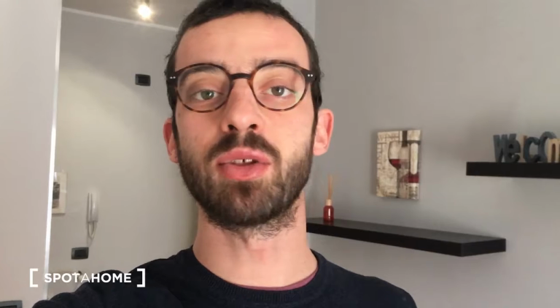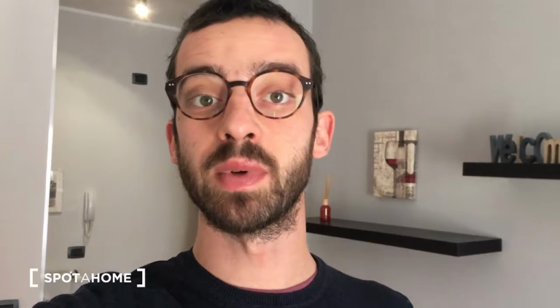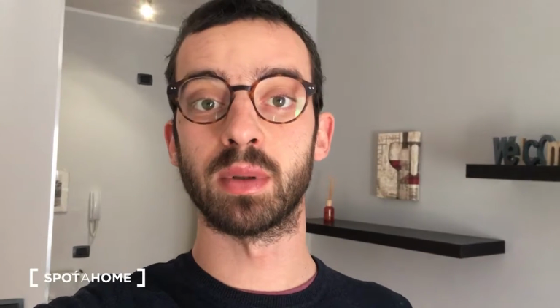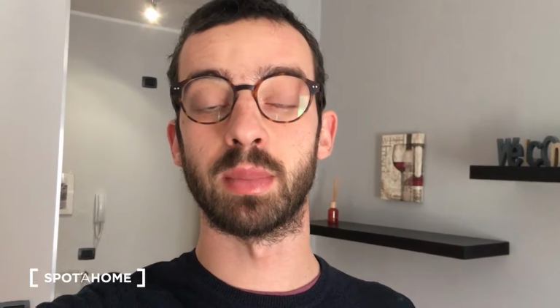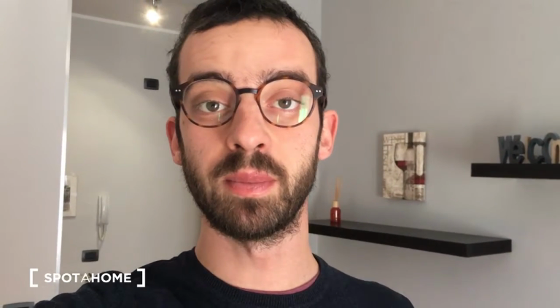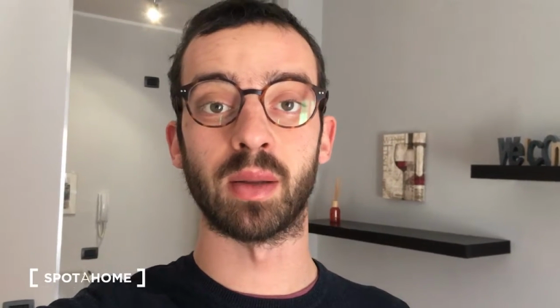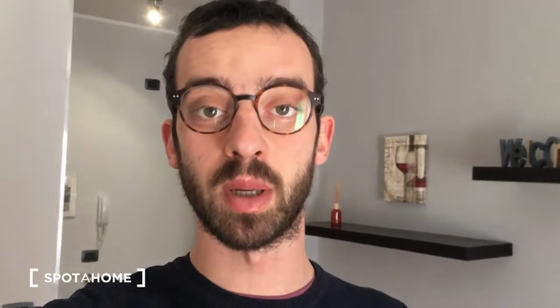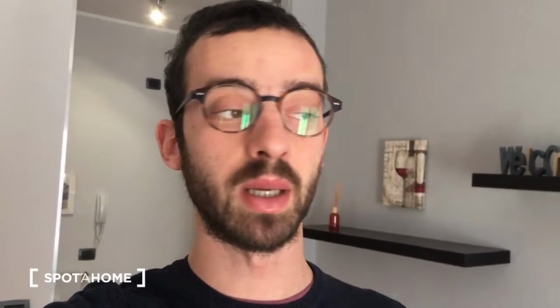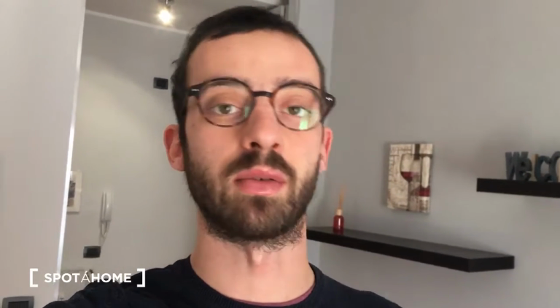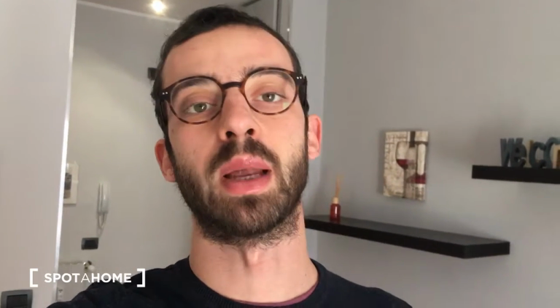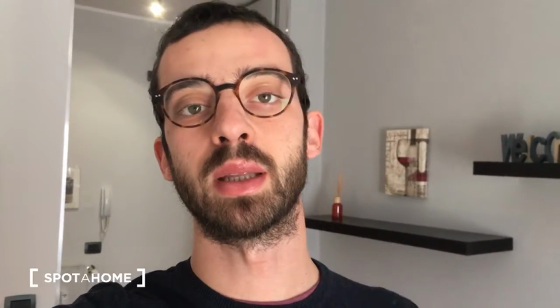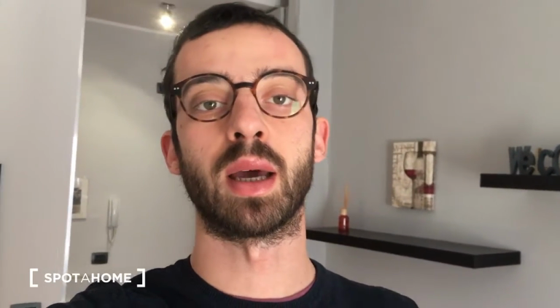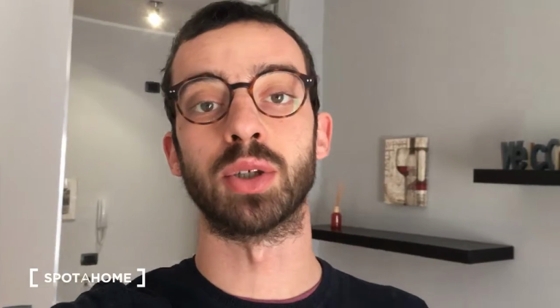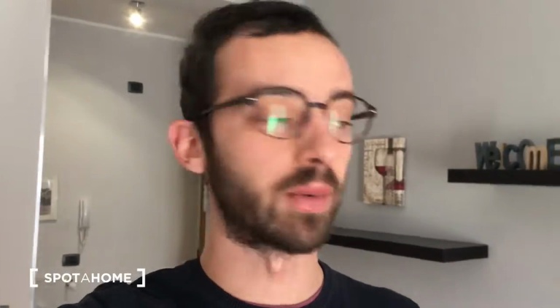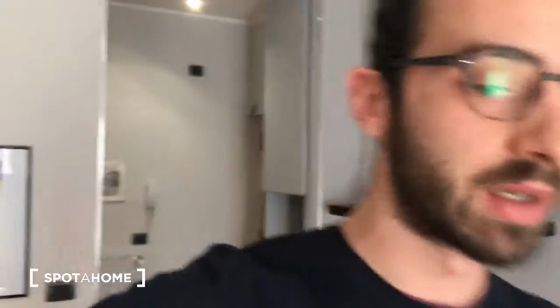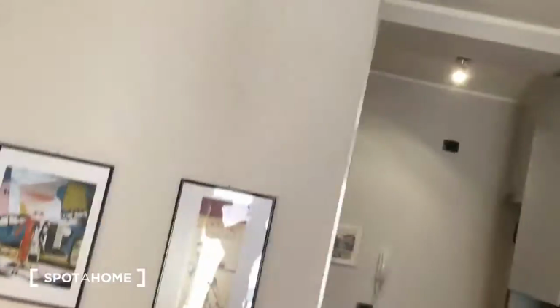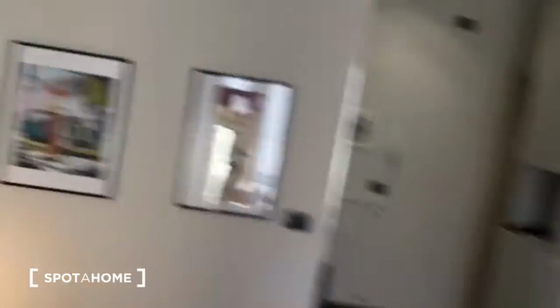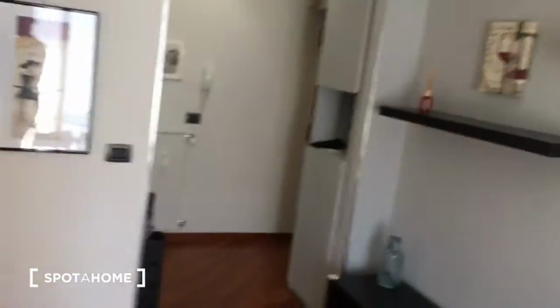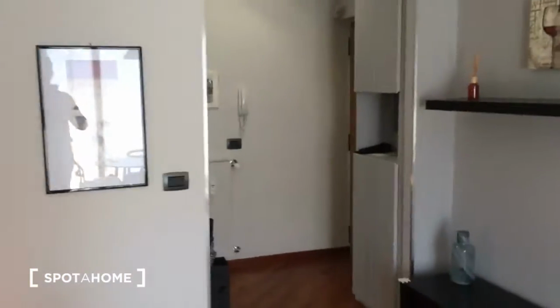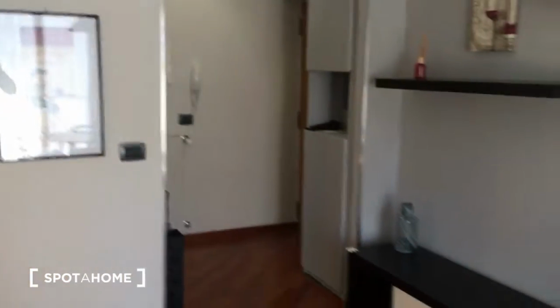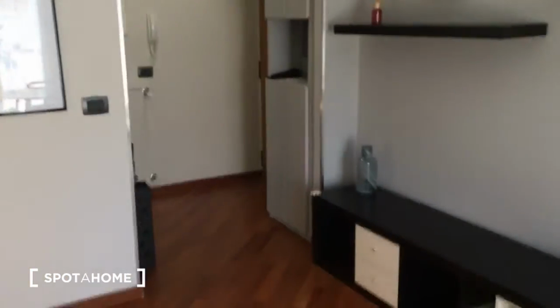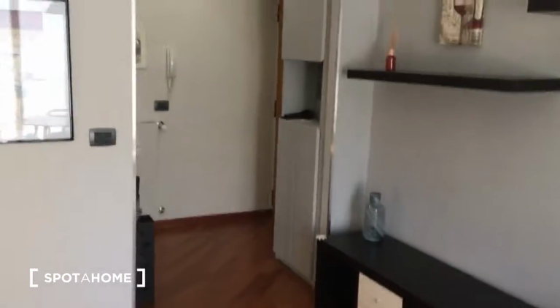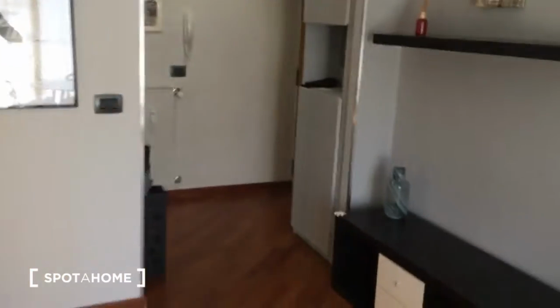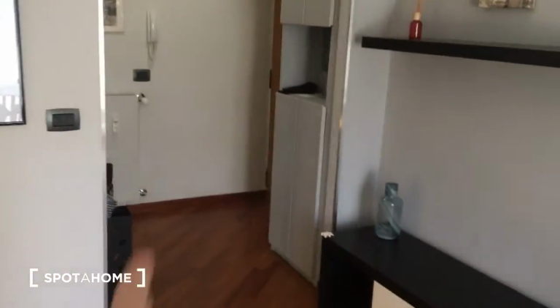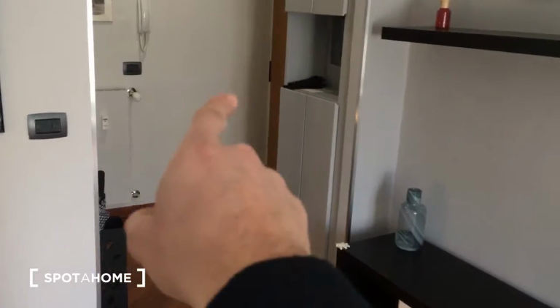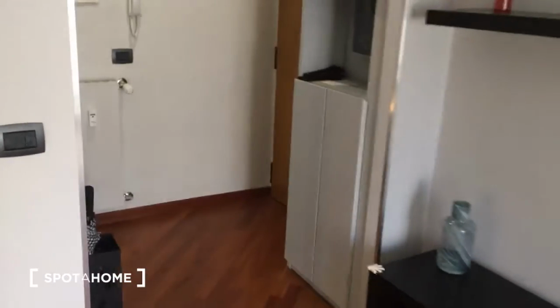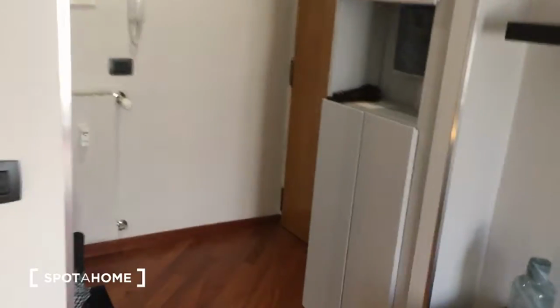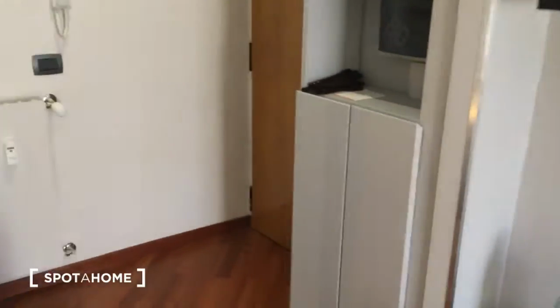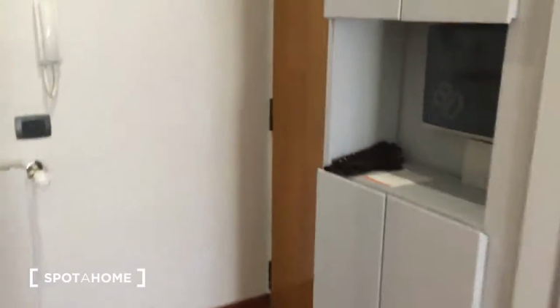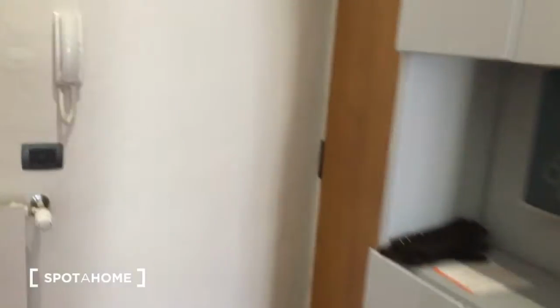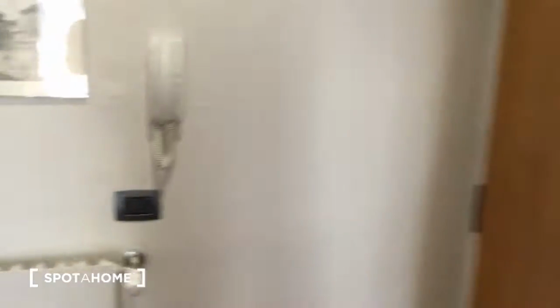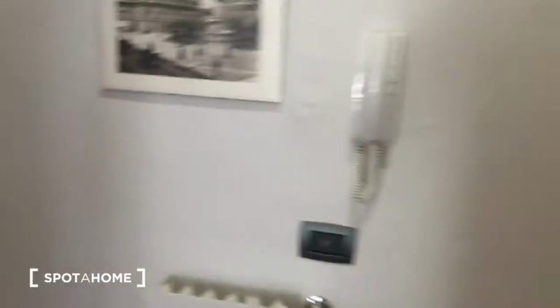Here we have the kitchen, living room, bathroom, one bedroom, and also a balcony that I'm going to show you now. Here we are at the entrance — this is the entrance door.